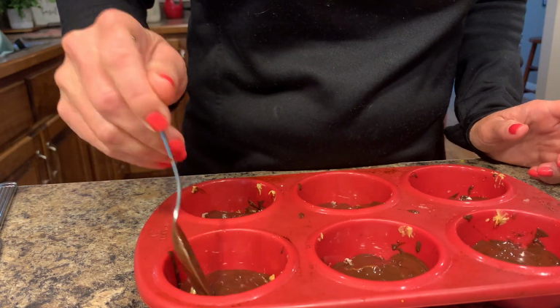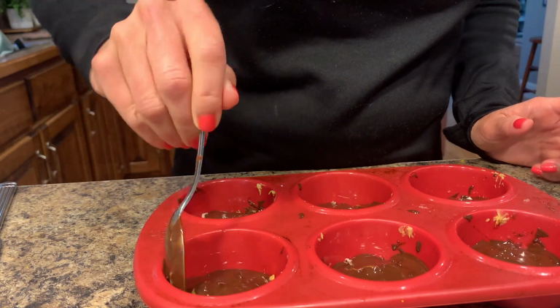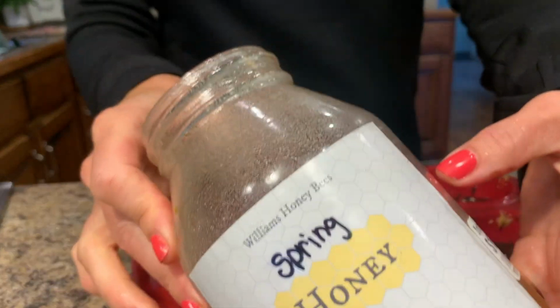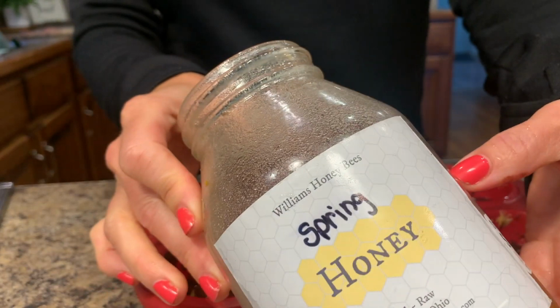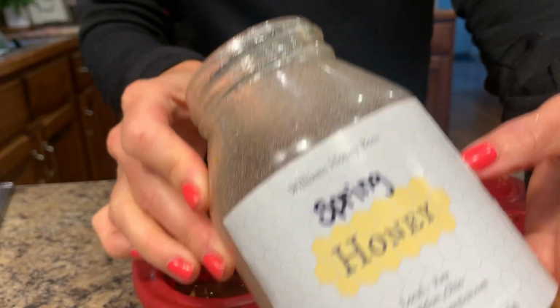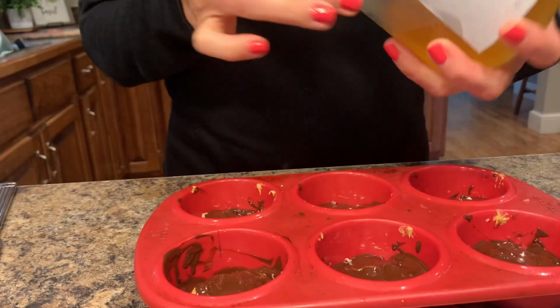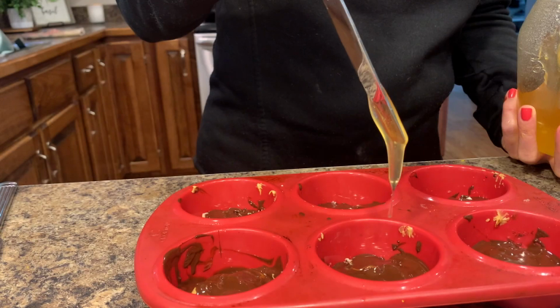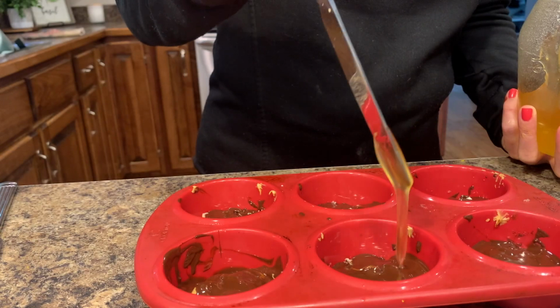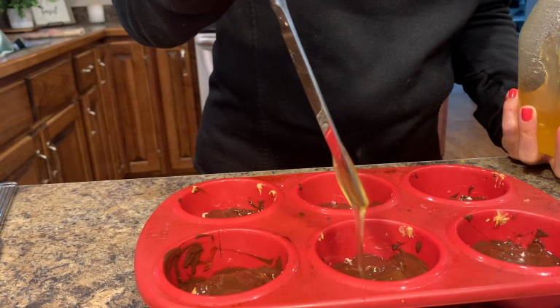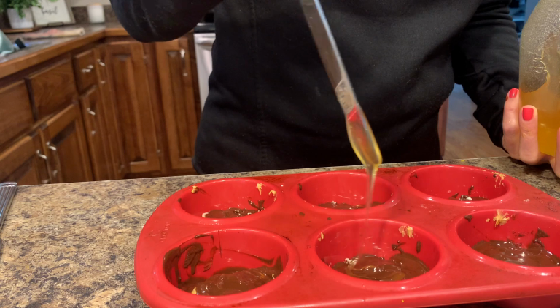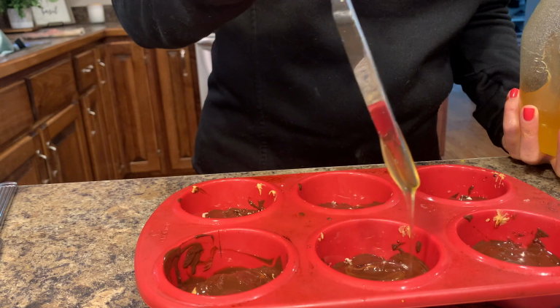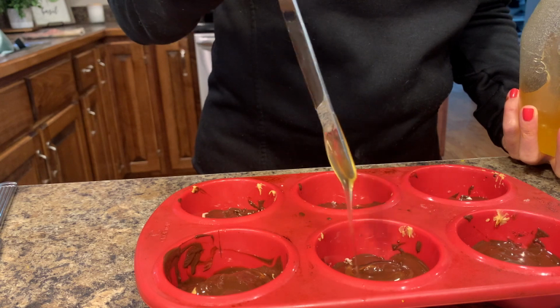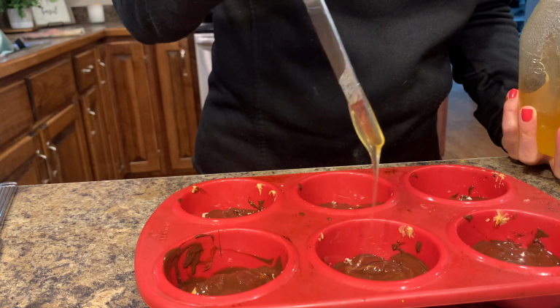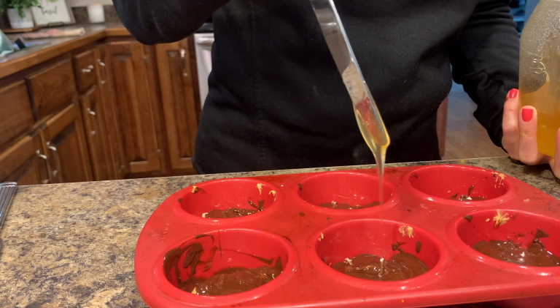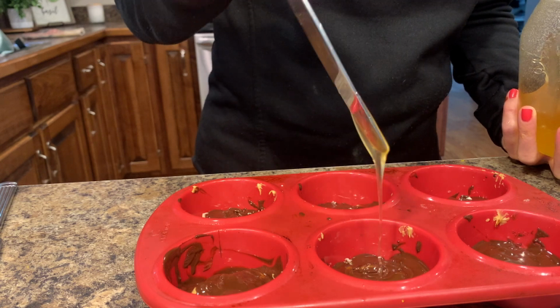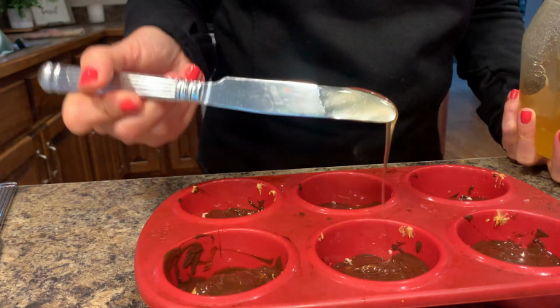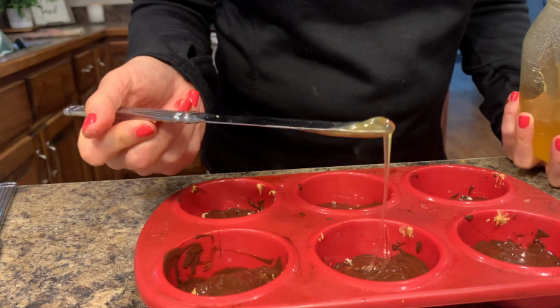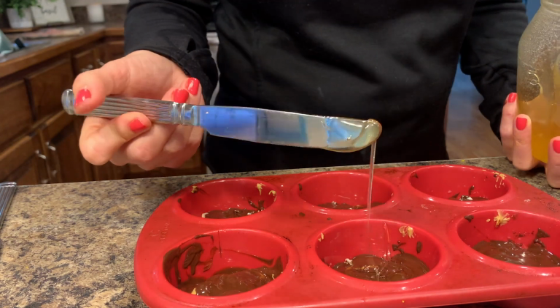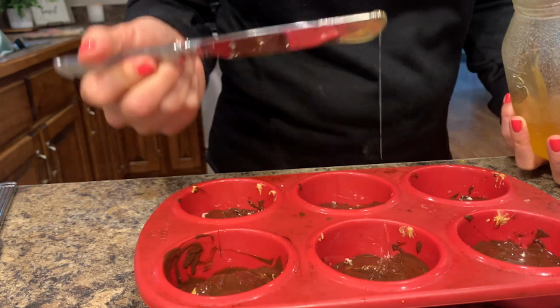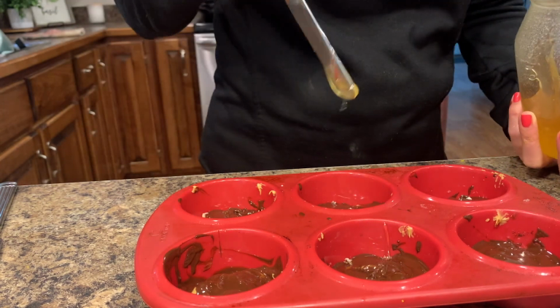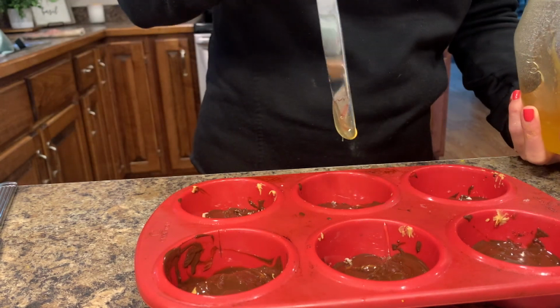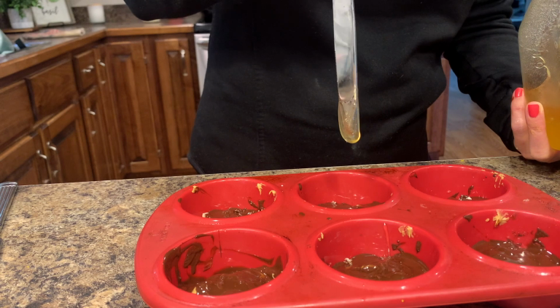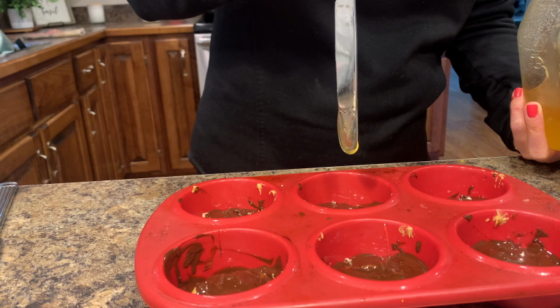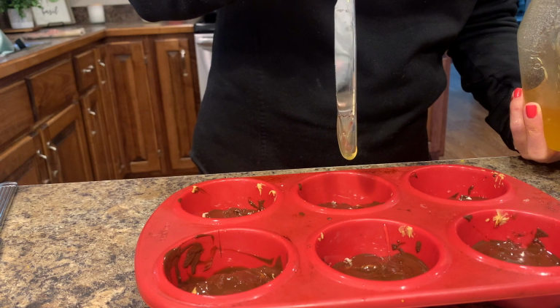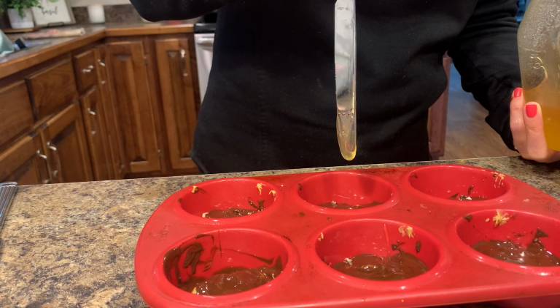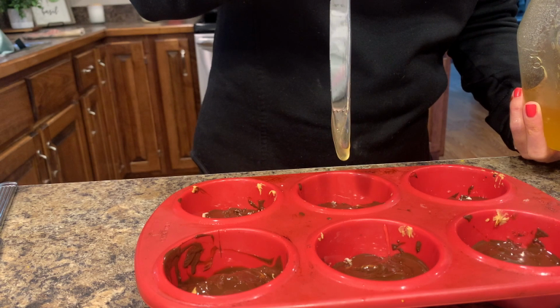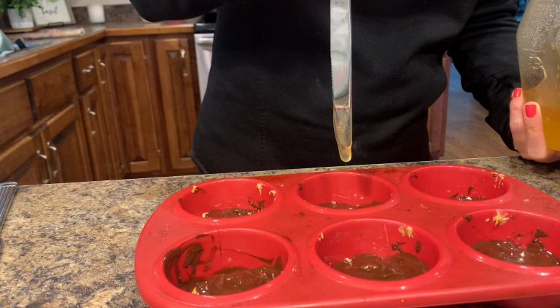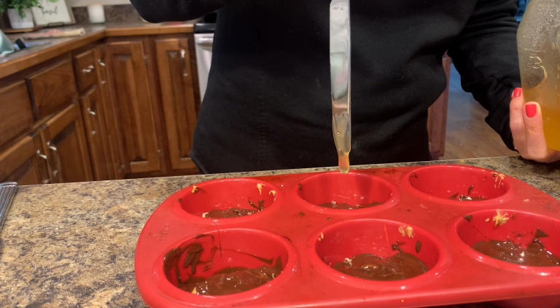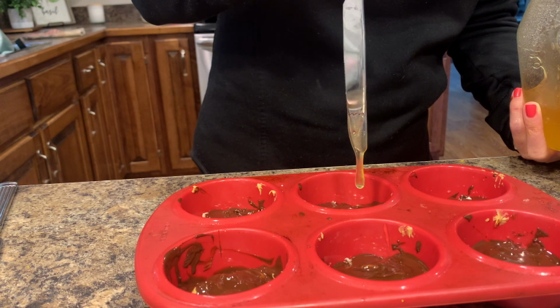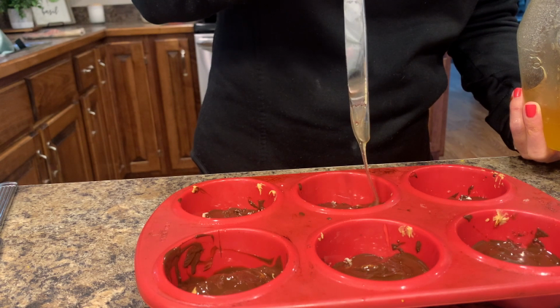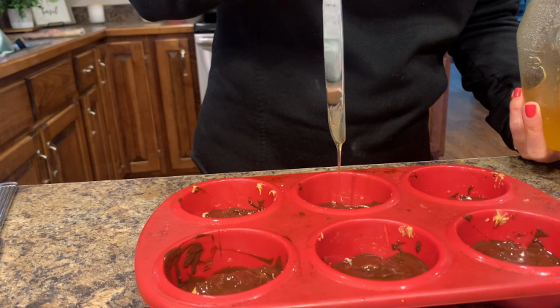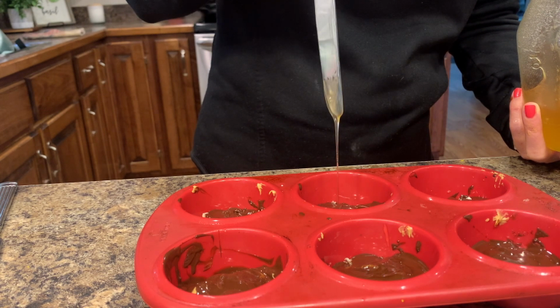This part is completely optional. I just took a little bit of honey and drizzled it over the top. It did add a little bit of sweetness but also a little bit of crunch whenever it froze. But you do not have to use any honey.